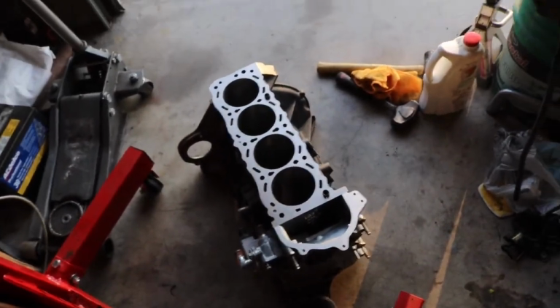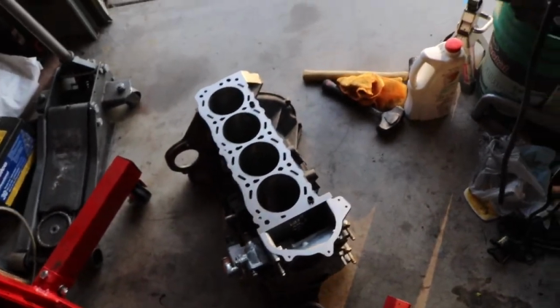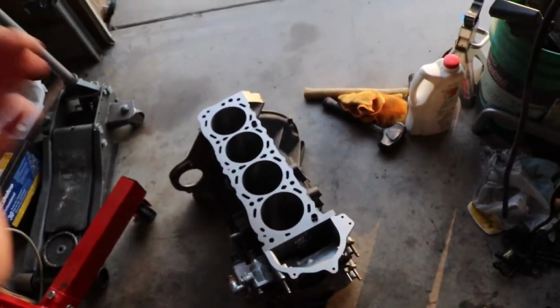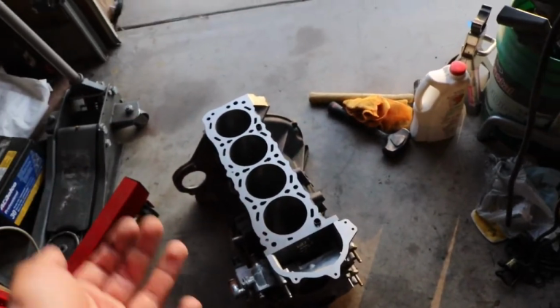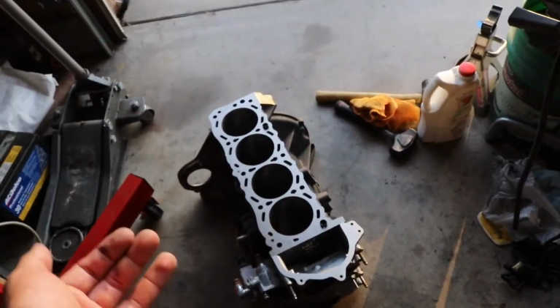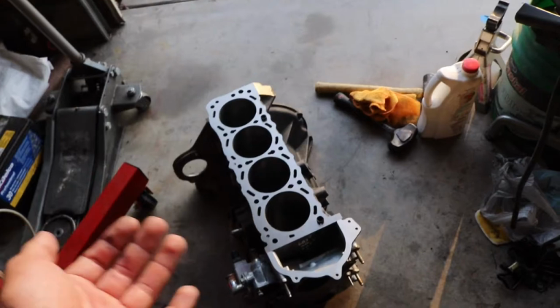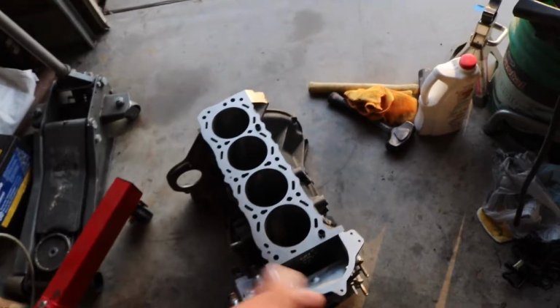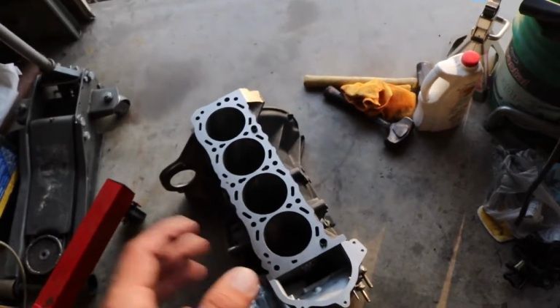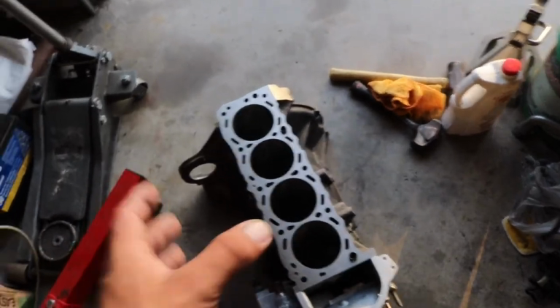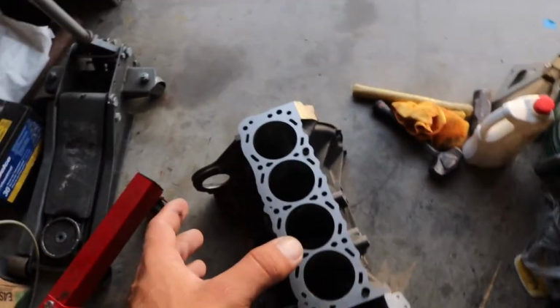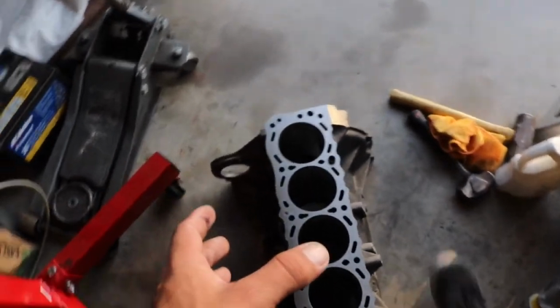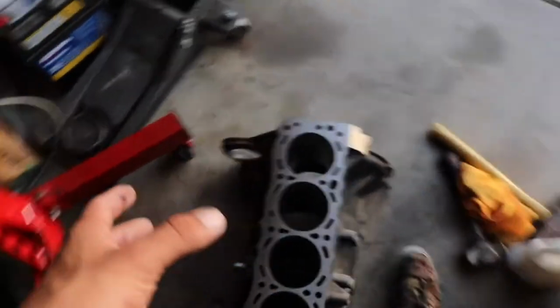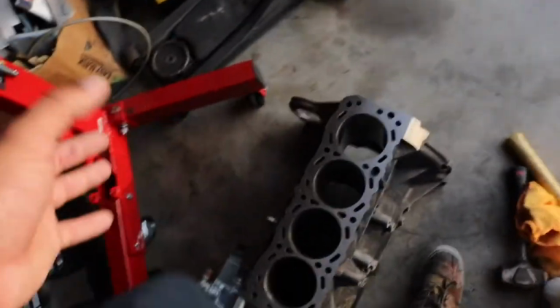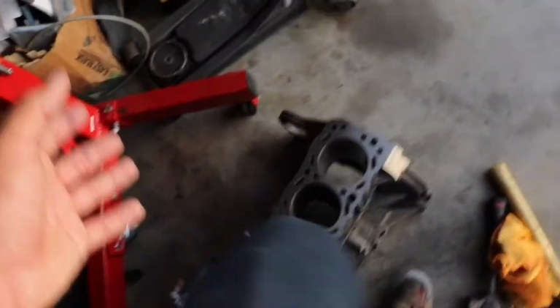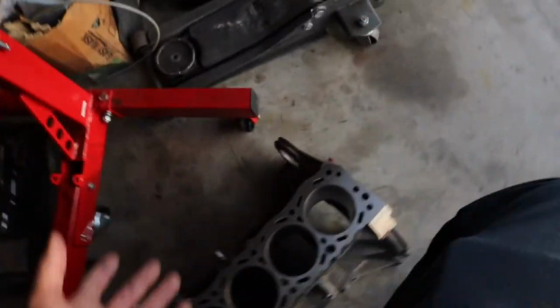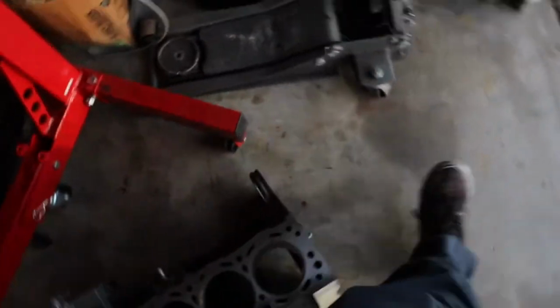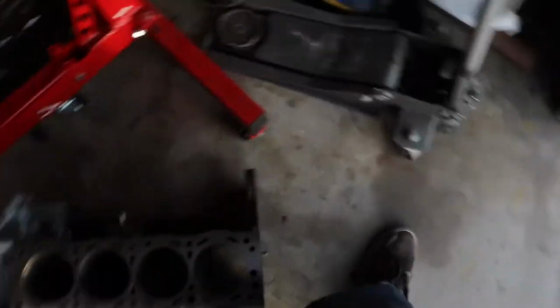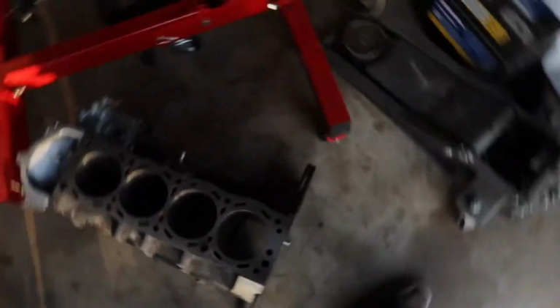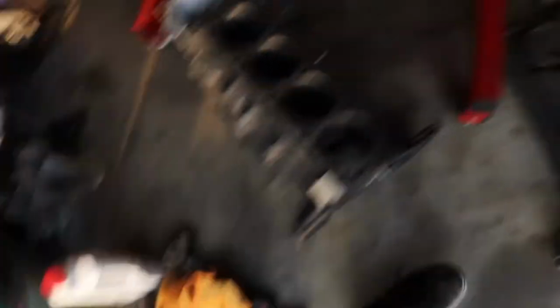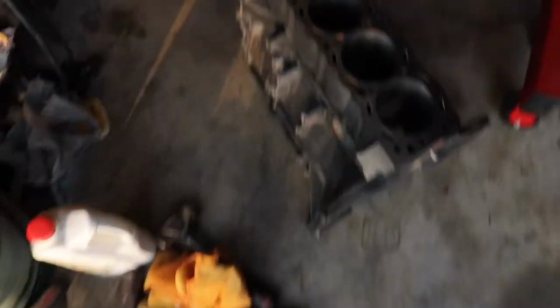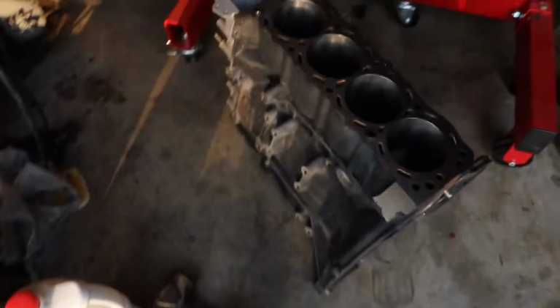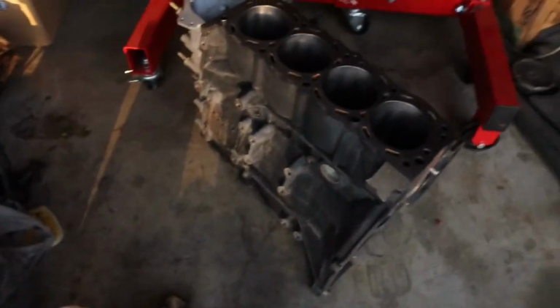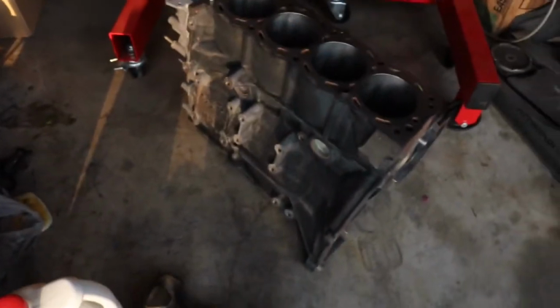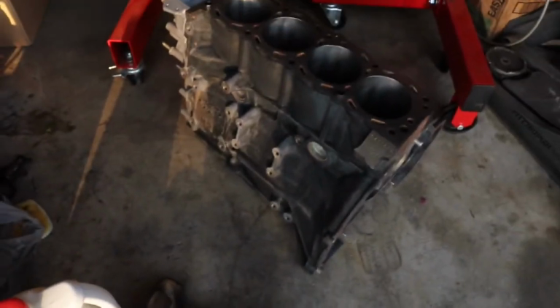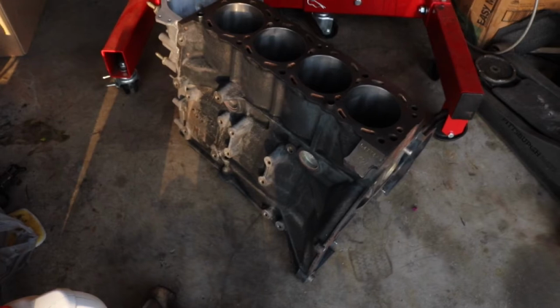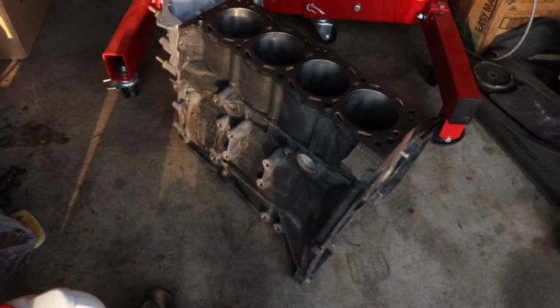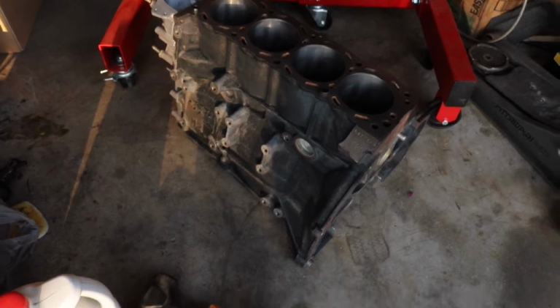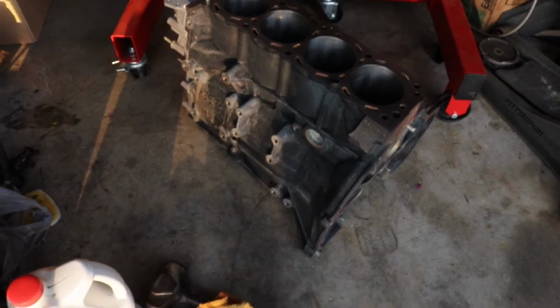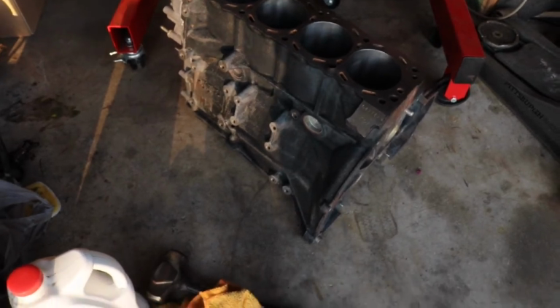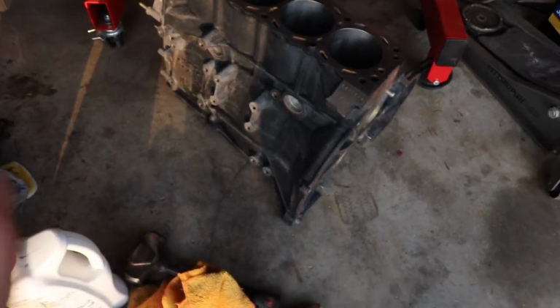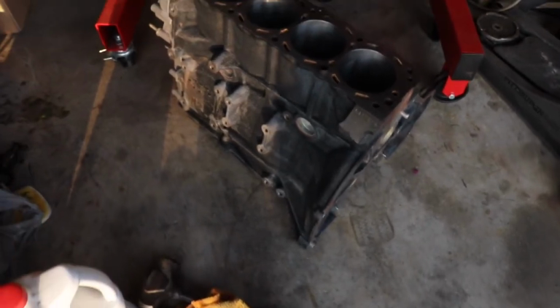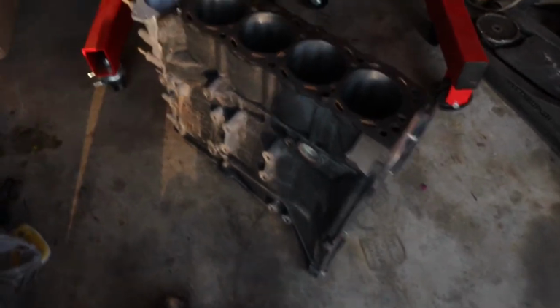But for today, we're just gonna keep it simple and we're just gonna be painting the block, just because it looks ugly. And if I'm putting all this money and time into it, I might as well make it look good.